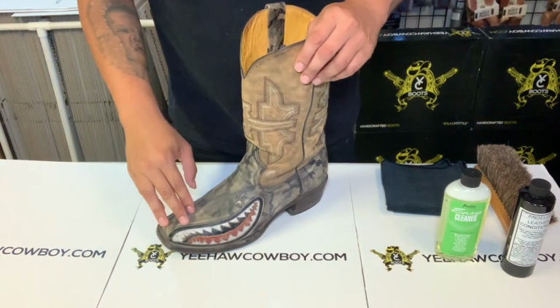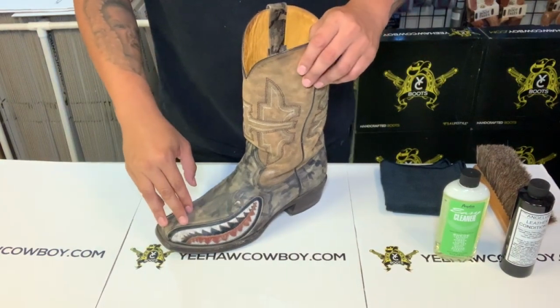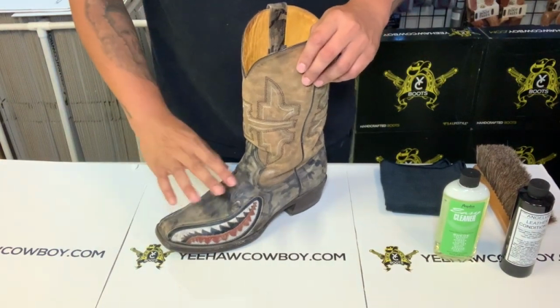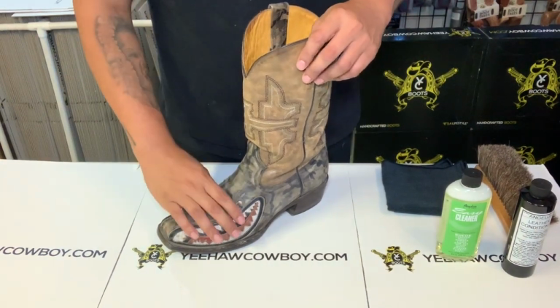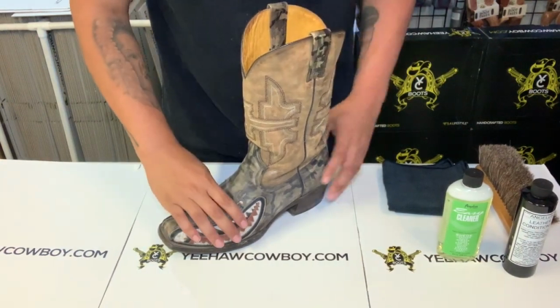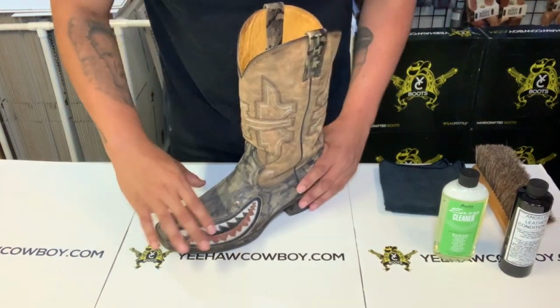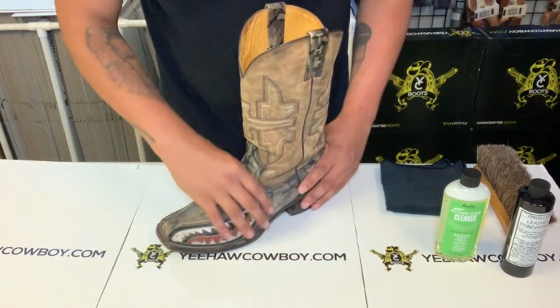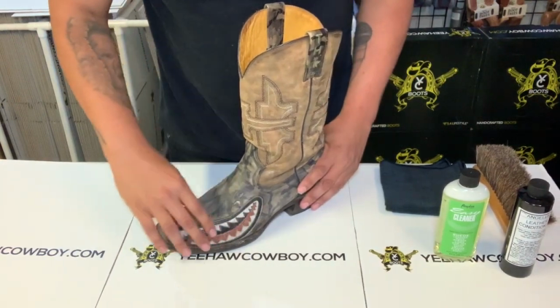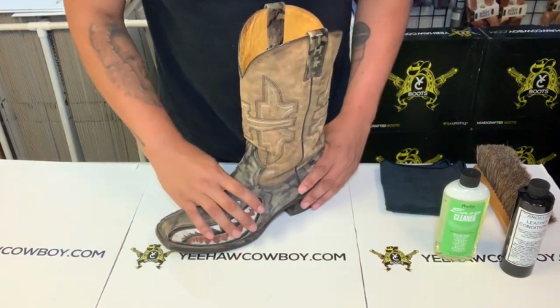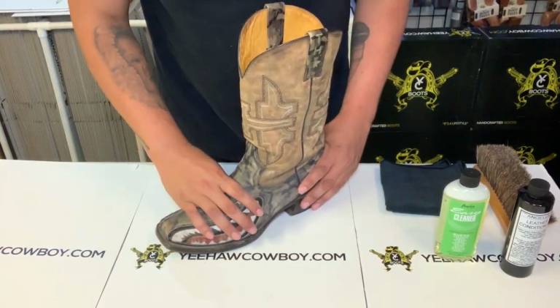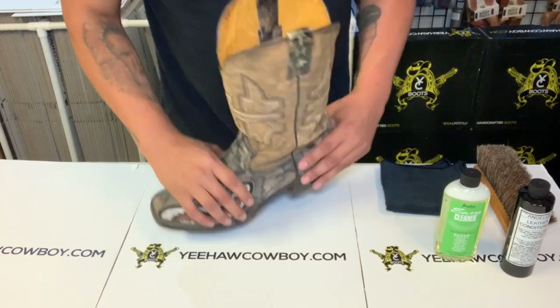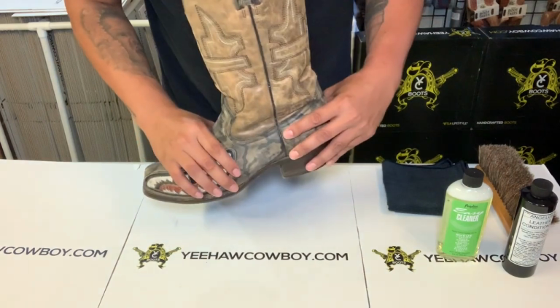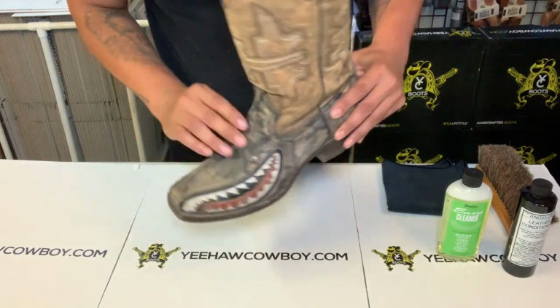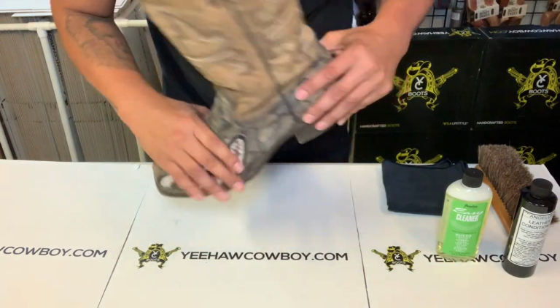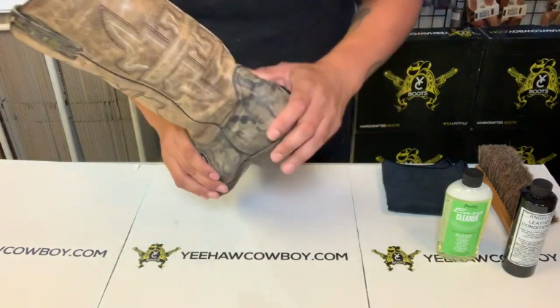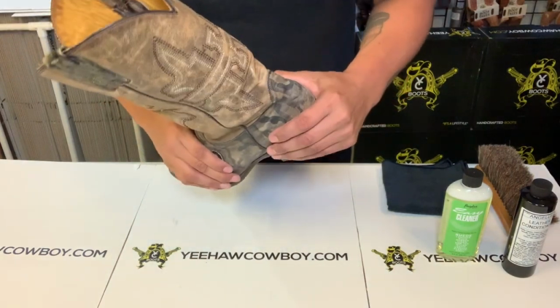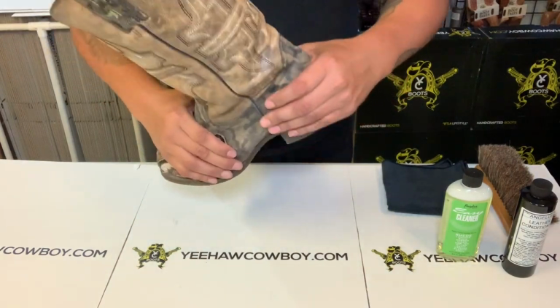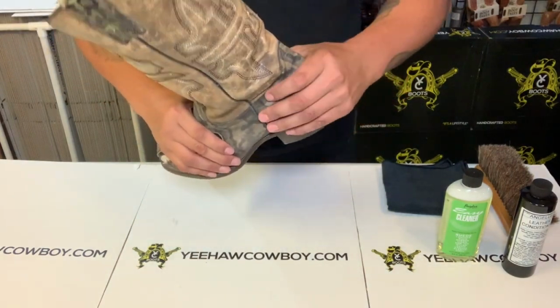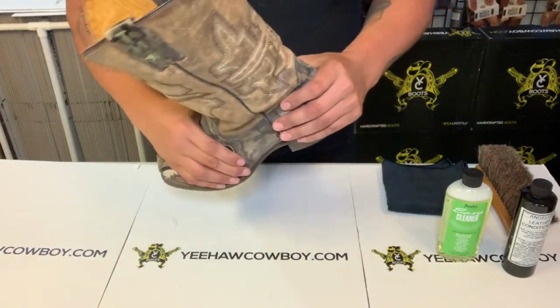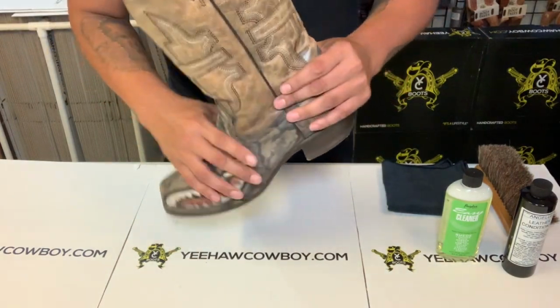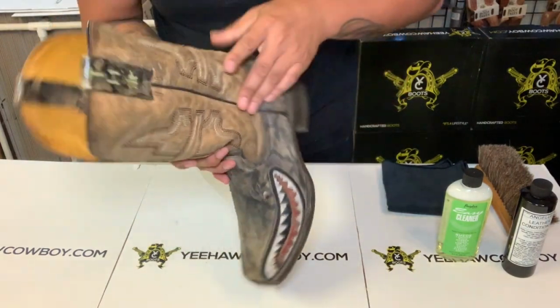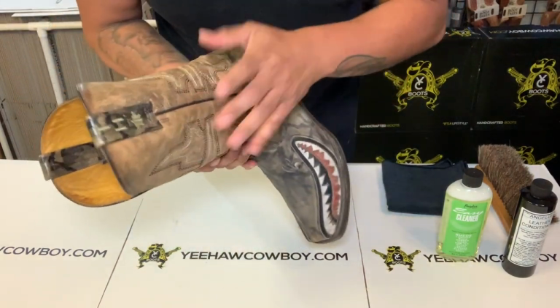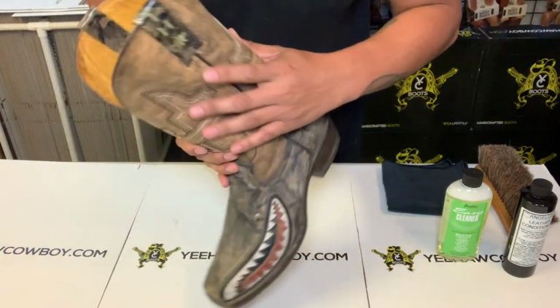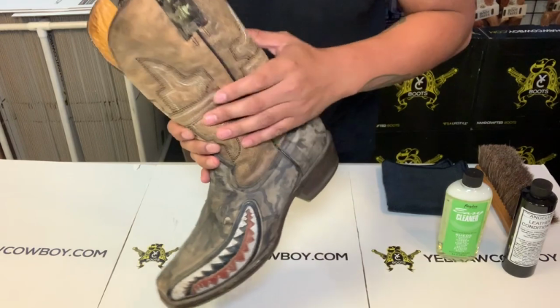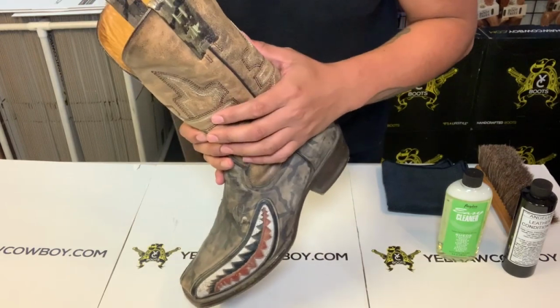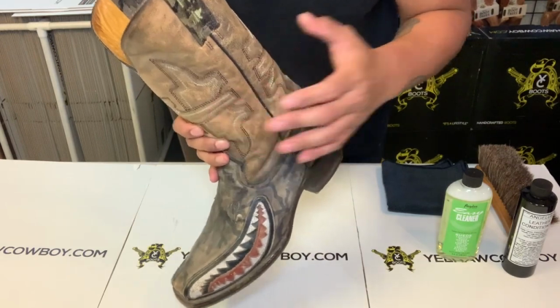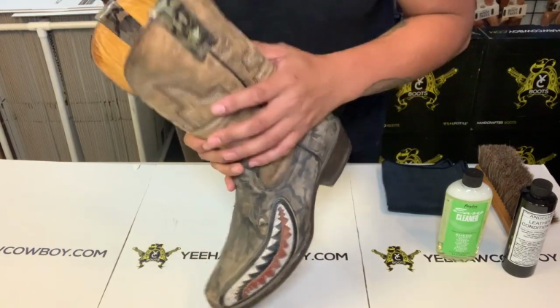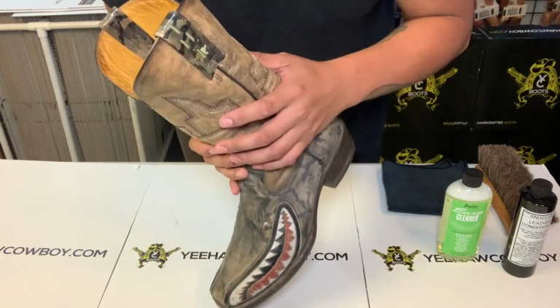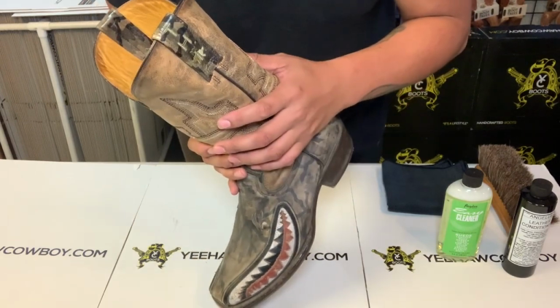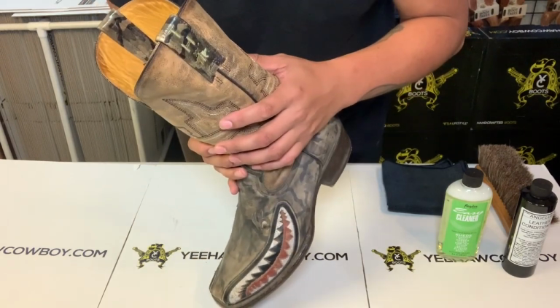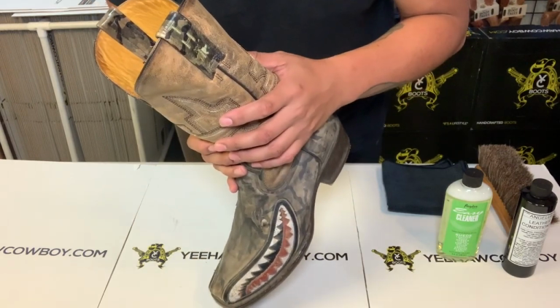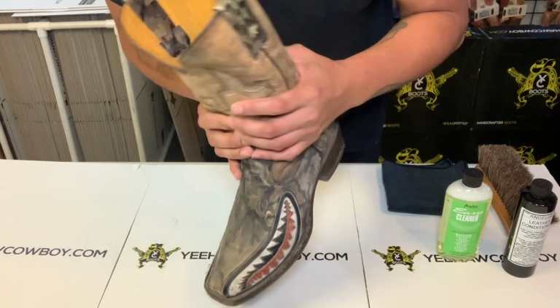Normally I always talk about how to clean the actual vamp or the actual exotic skin boots, and the back piece — the counter. Well today I'm talking about how to clean and condition the shaft.